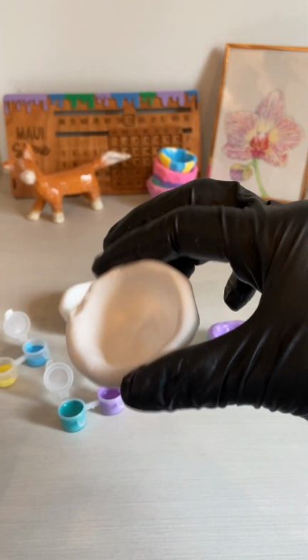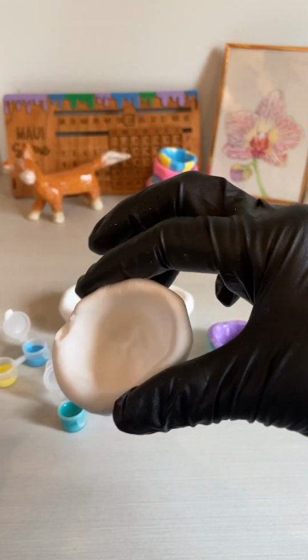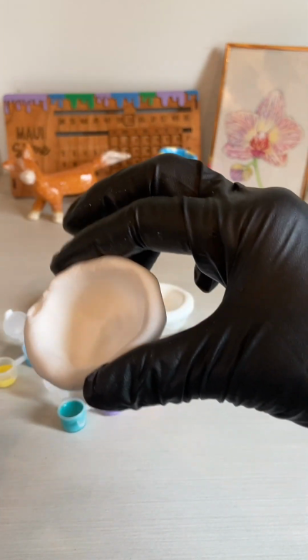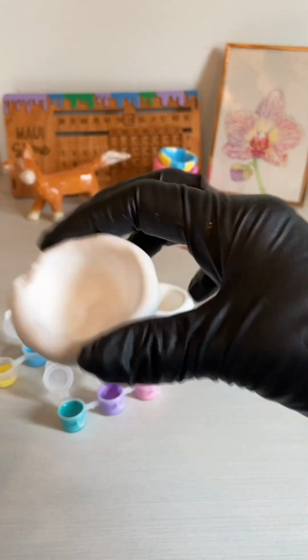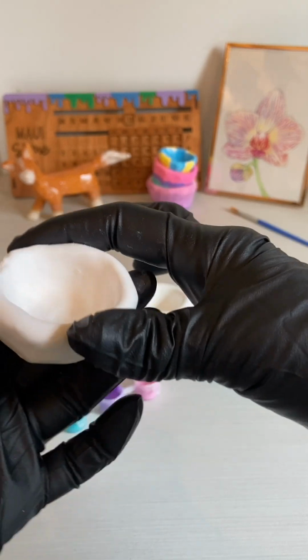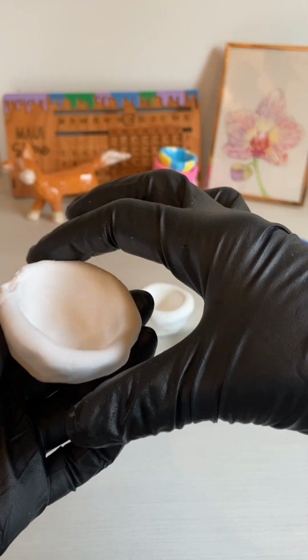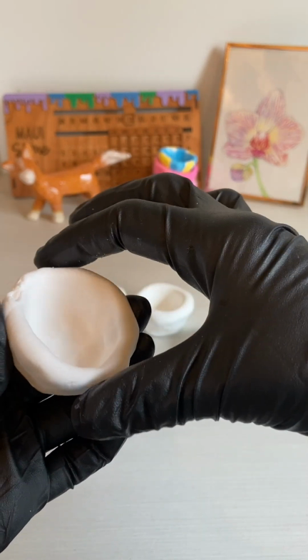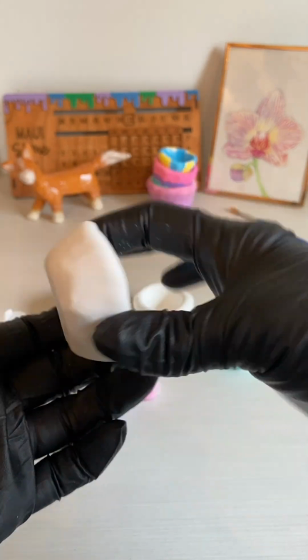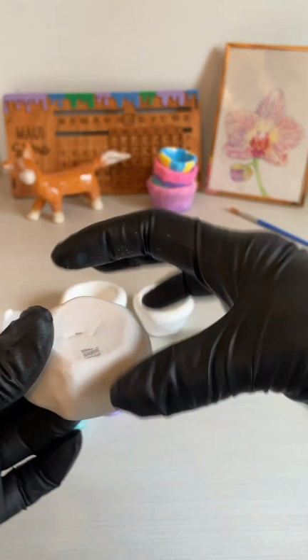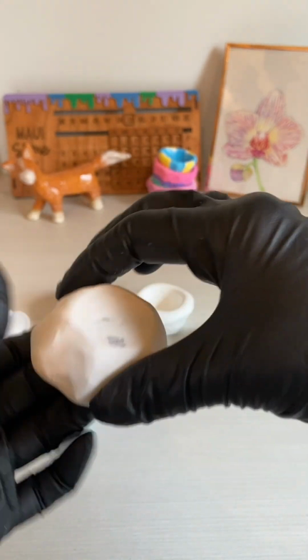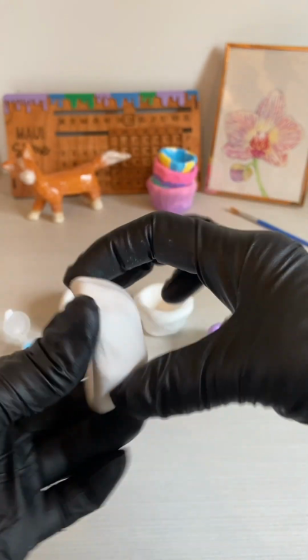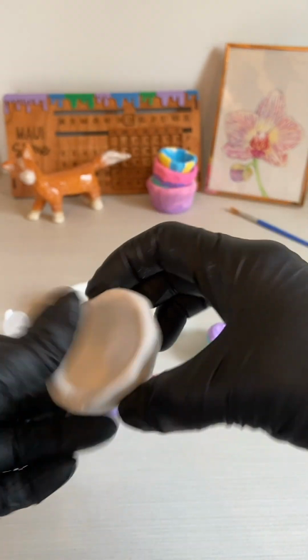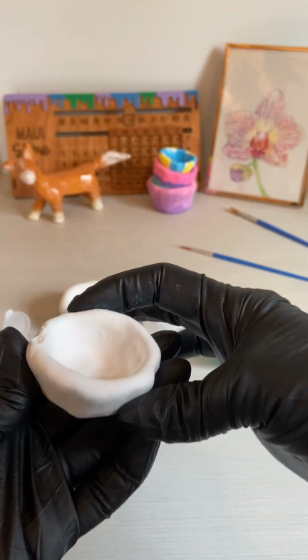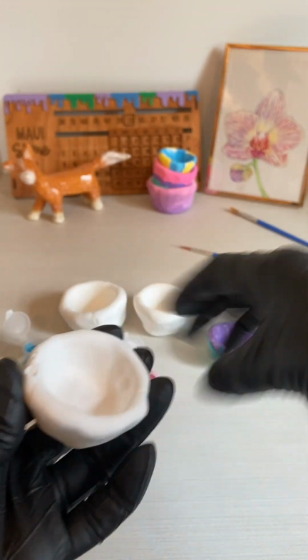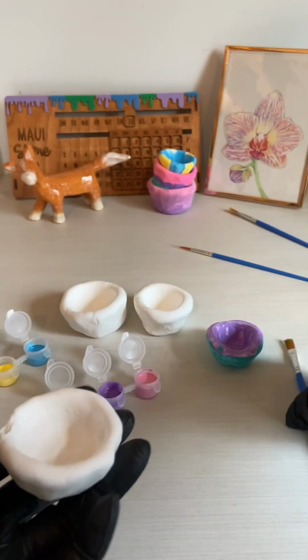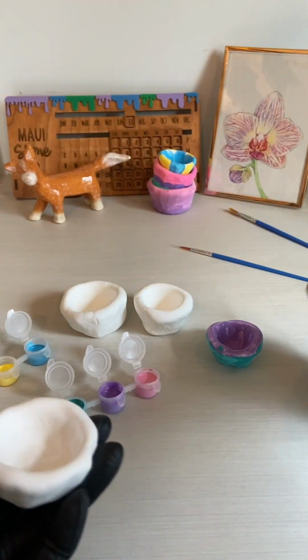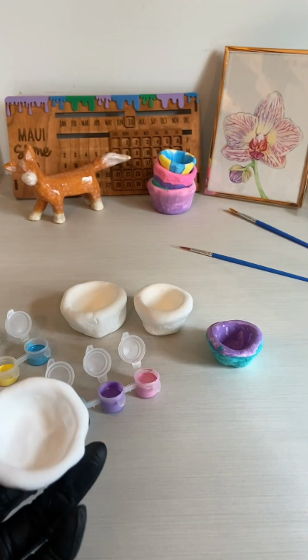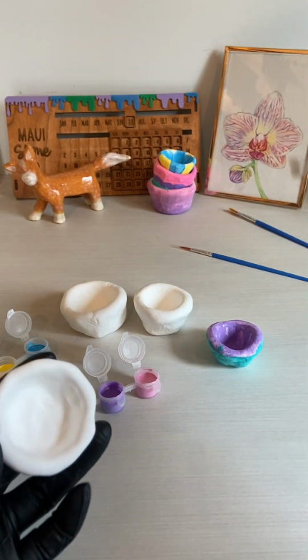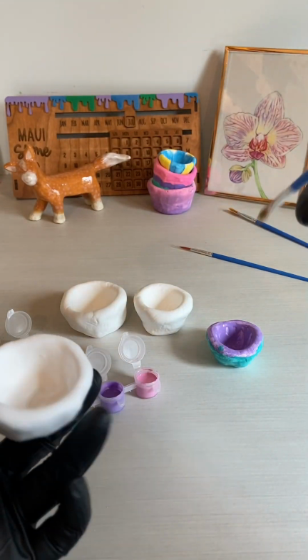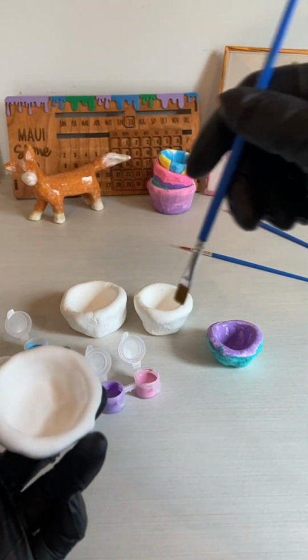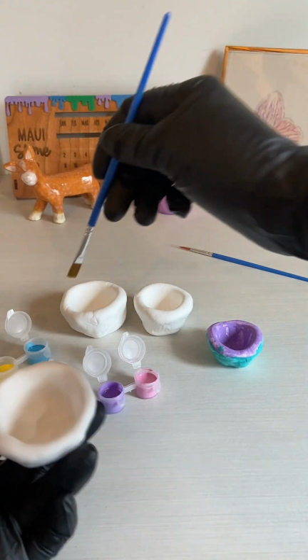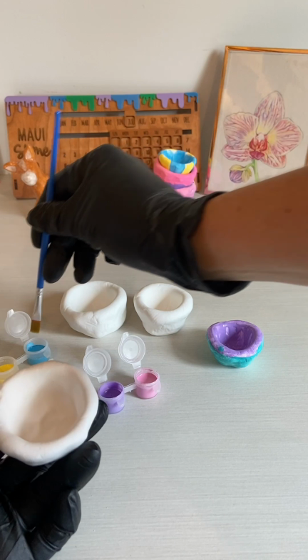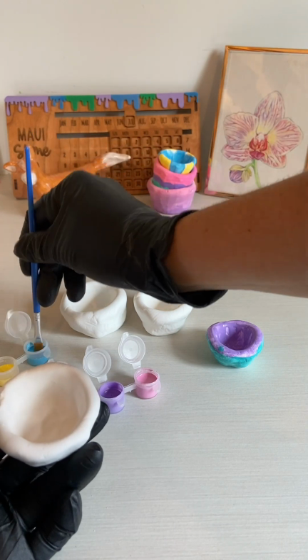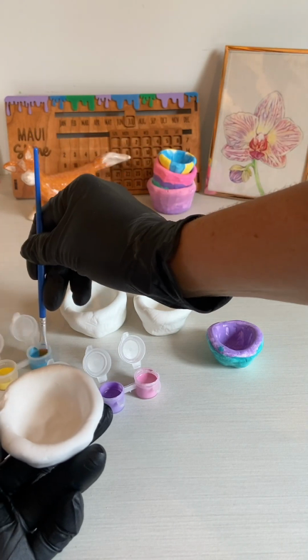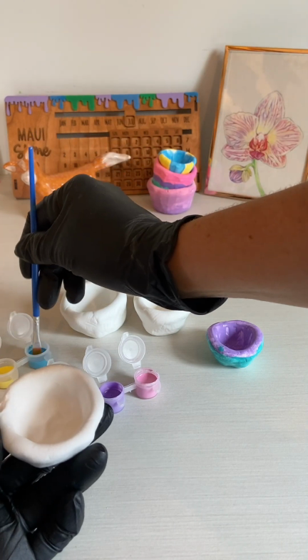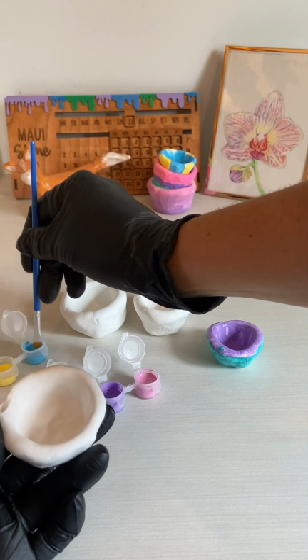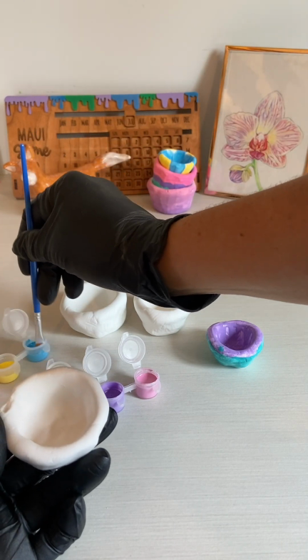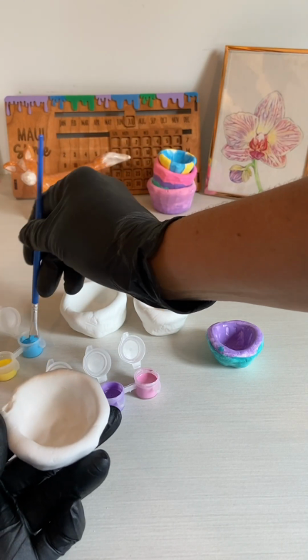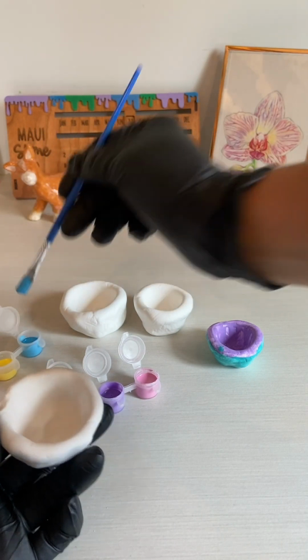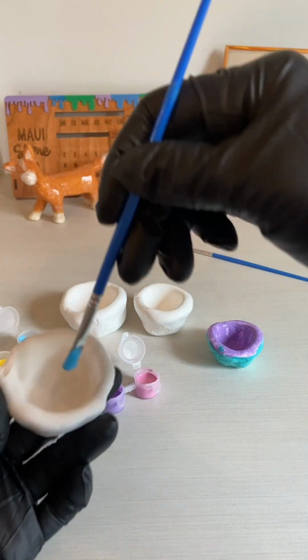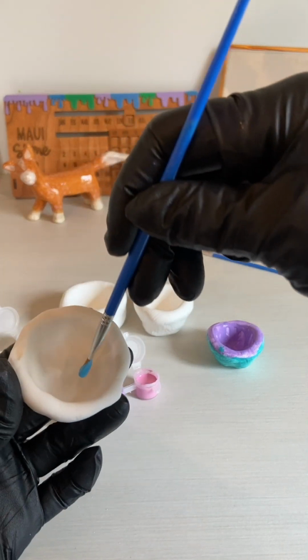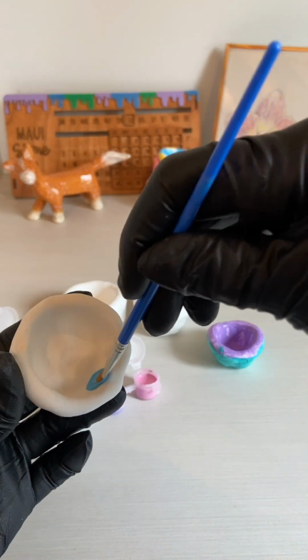As you can see, this bowl is already dried, so it is much easier to paint because it's not going to squish in your hands at all — so you don't have to be extra careful. You can just go for it.